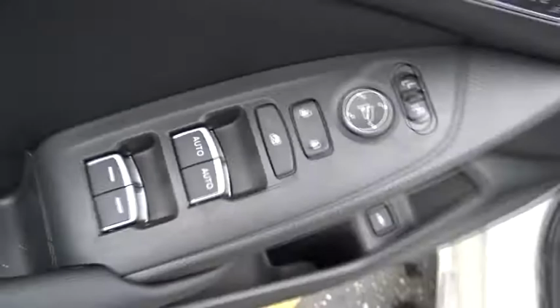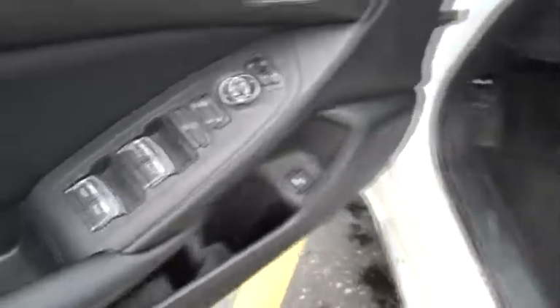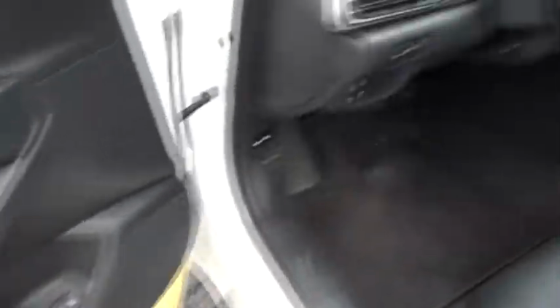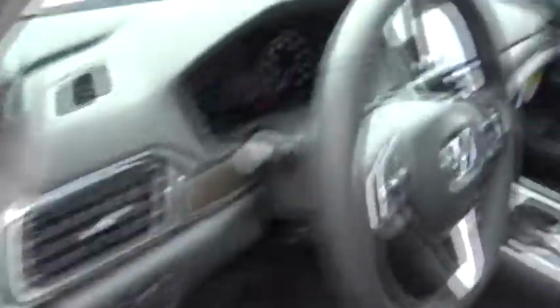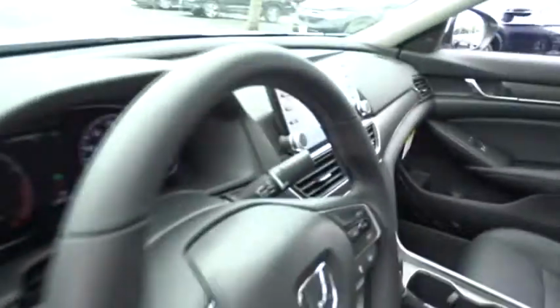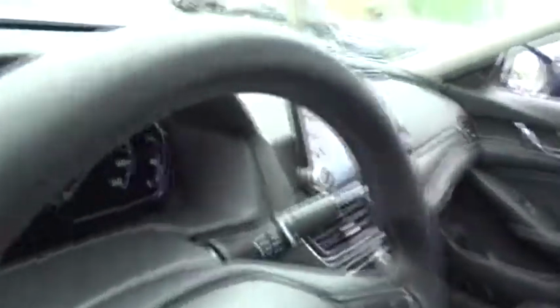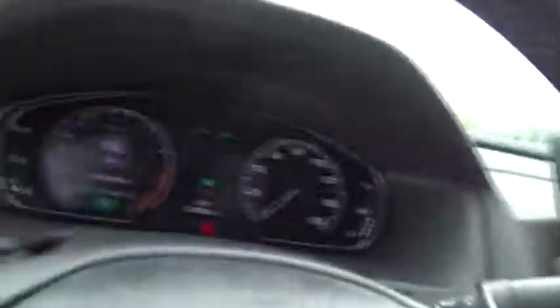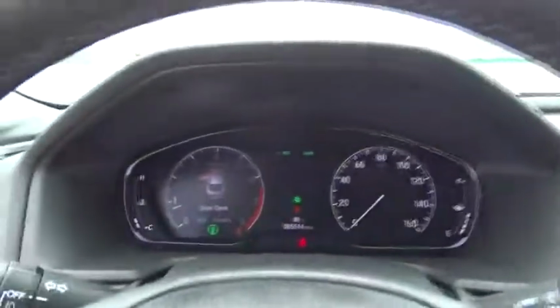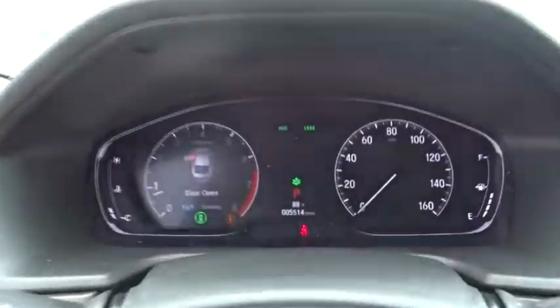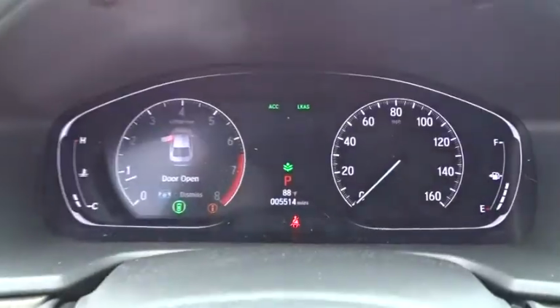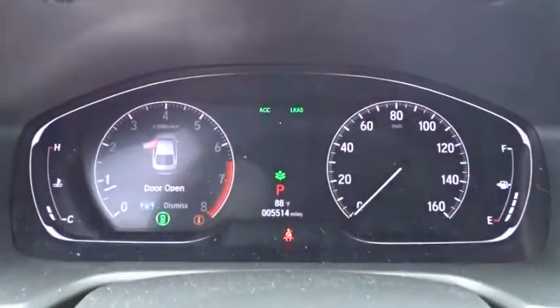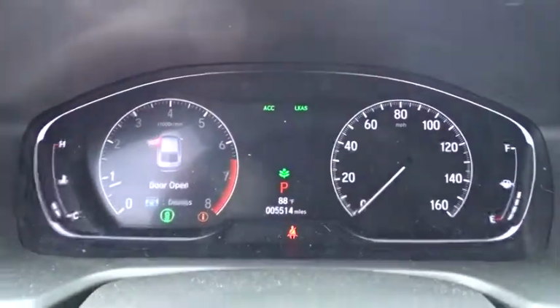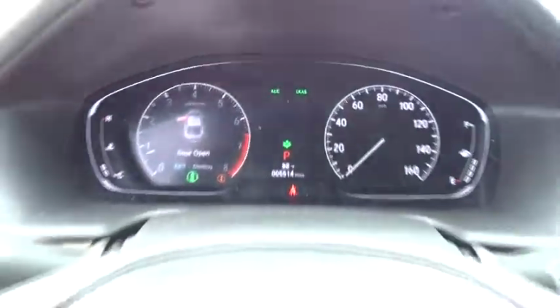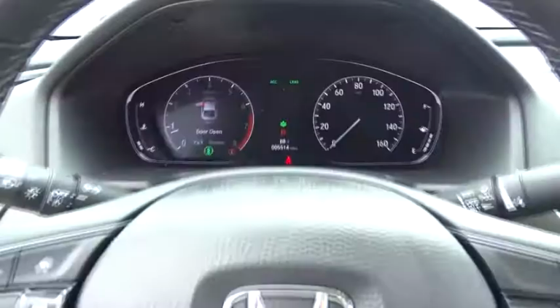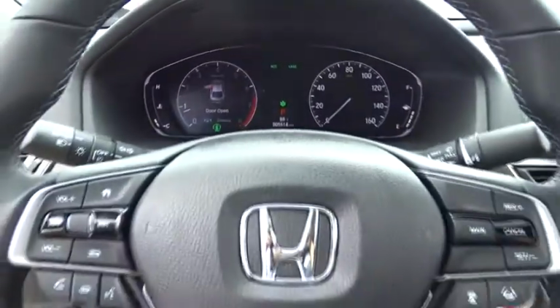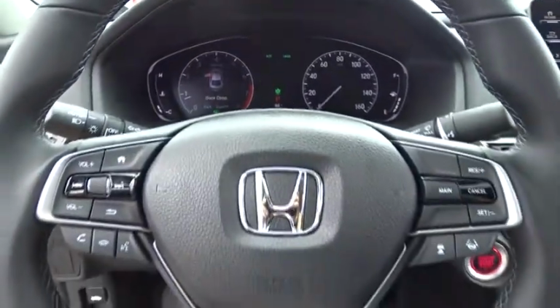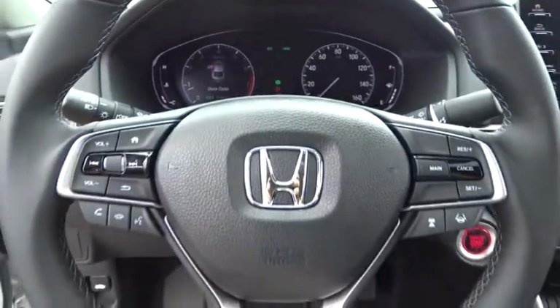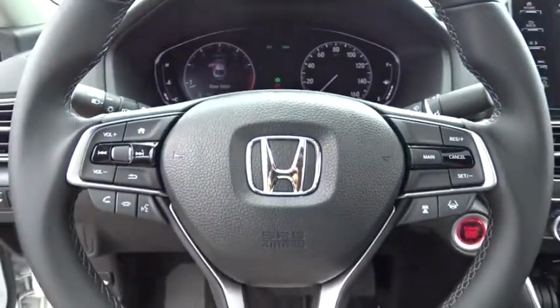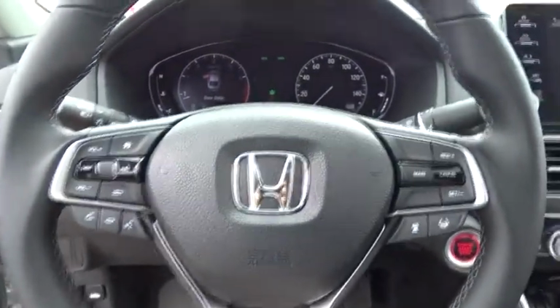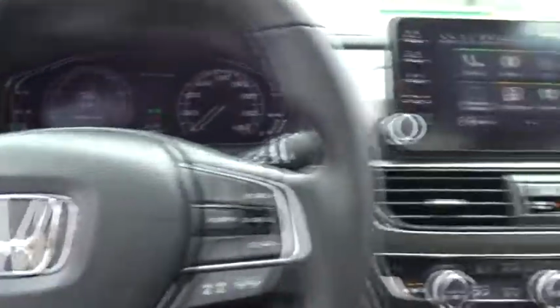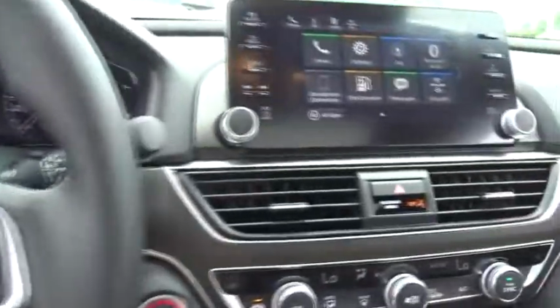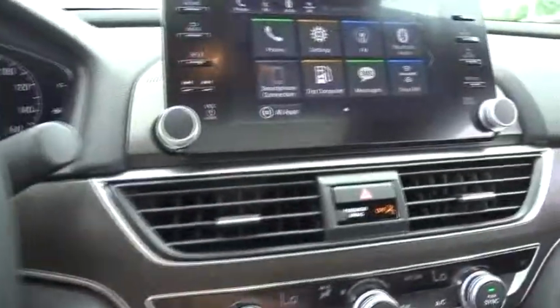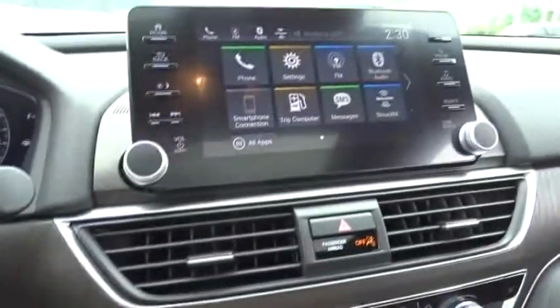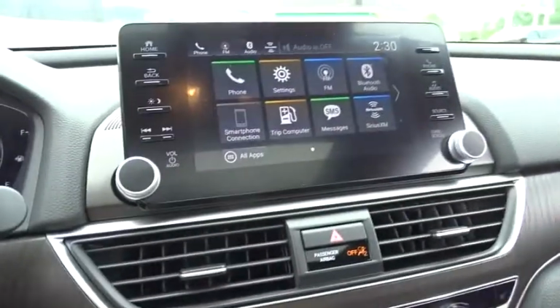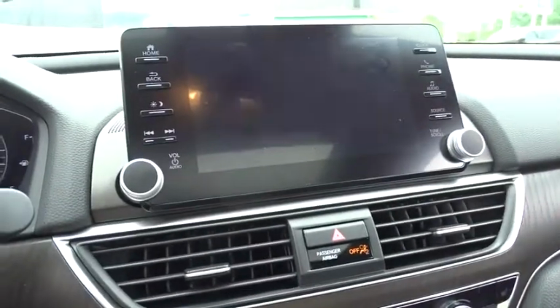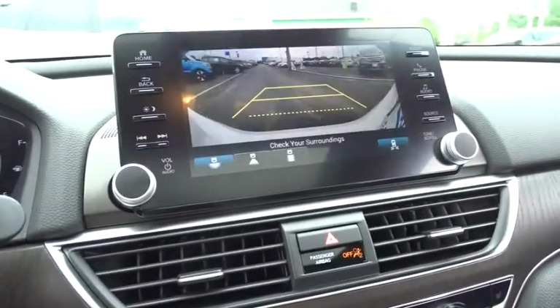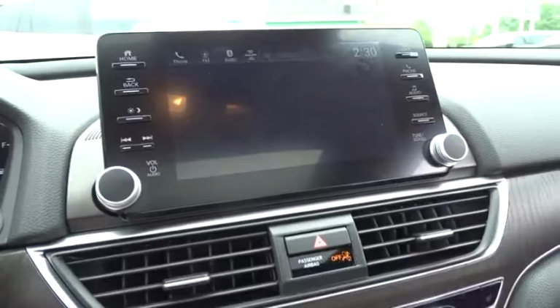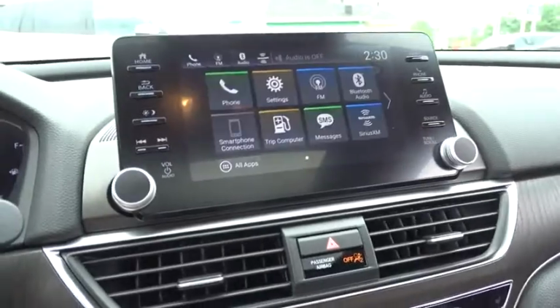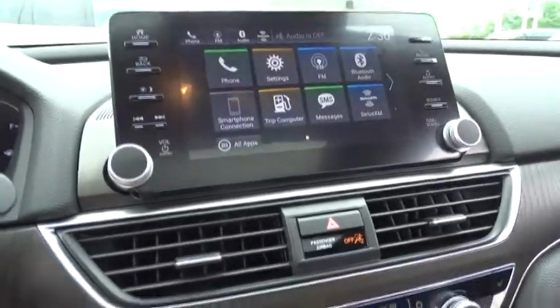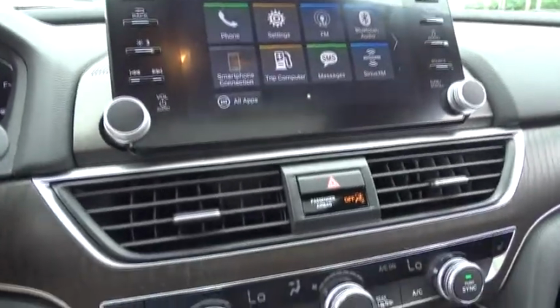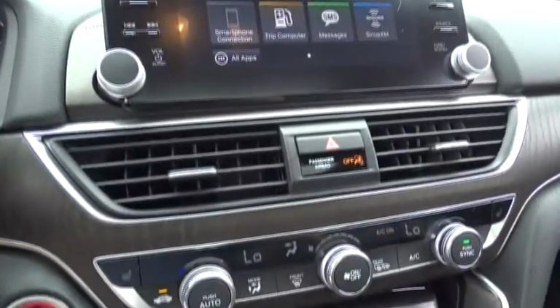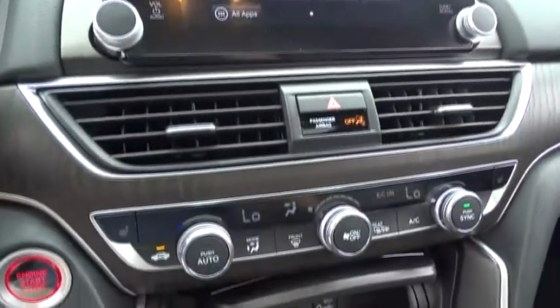Power passenger seat, traction control, leather wrapped steering wheel, dual airbags, alloy wheels, power steering, four-wheel disc brakes, fog lights, power windows, security system, rear window defroster.